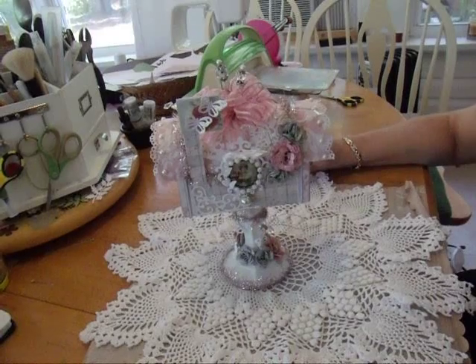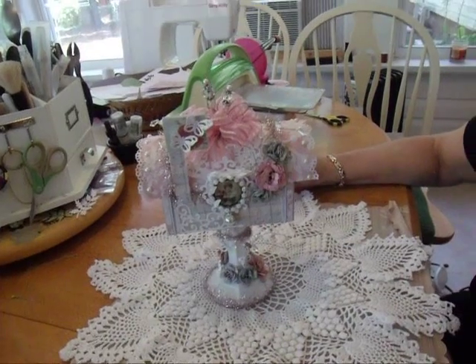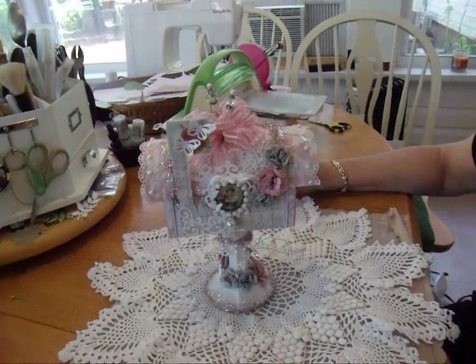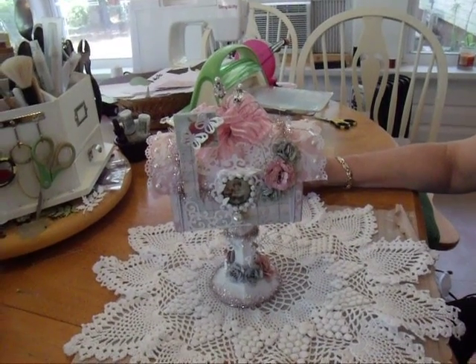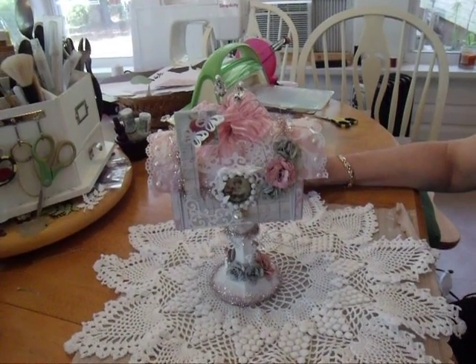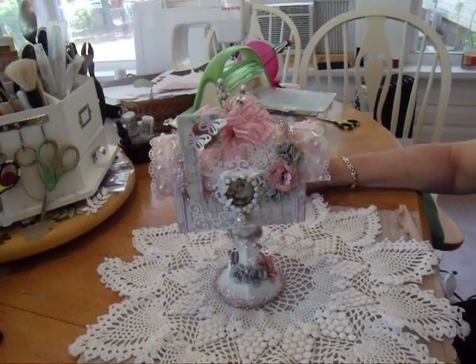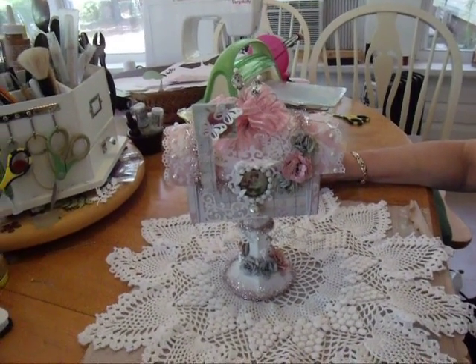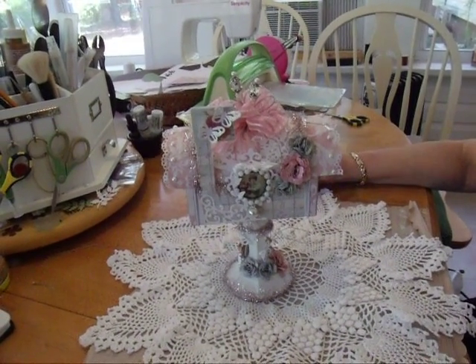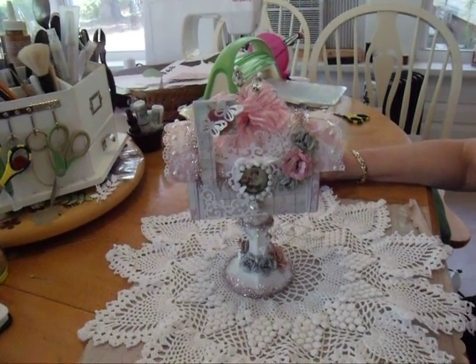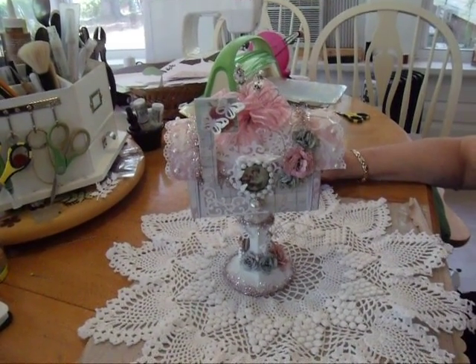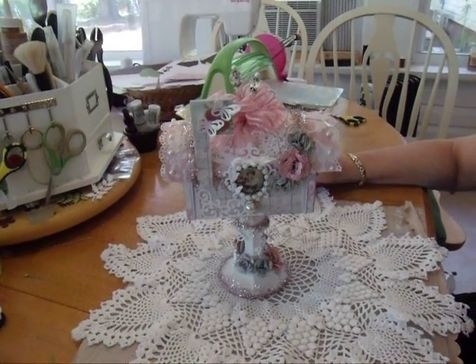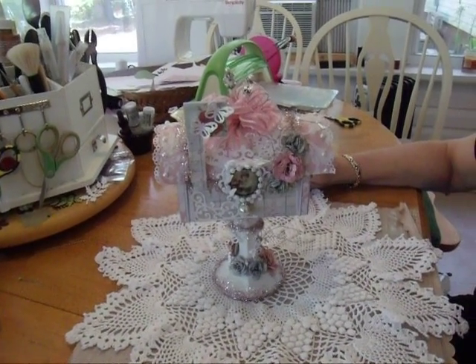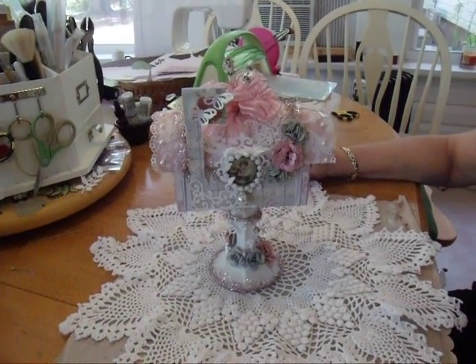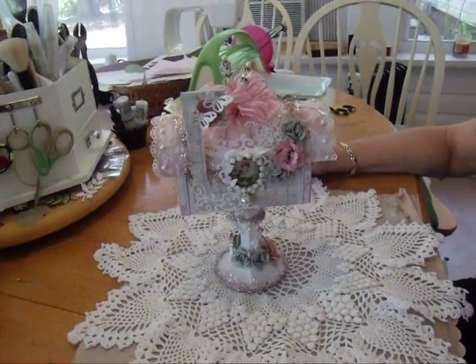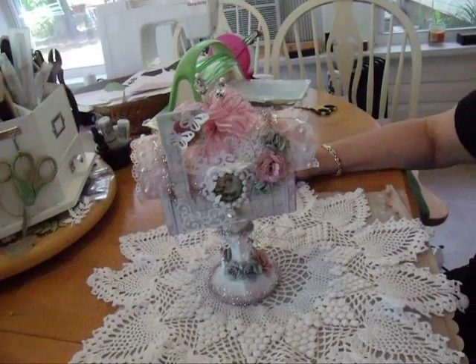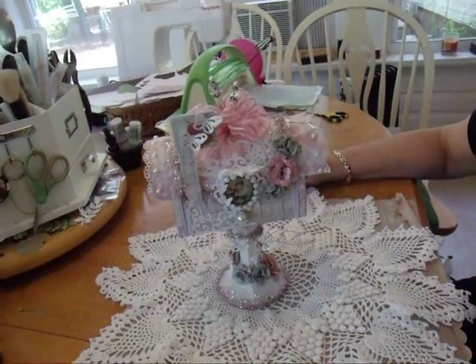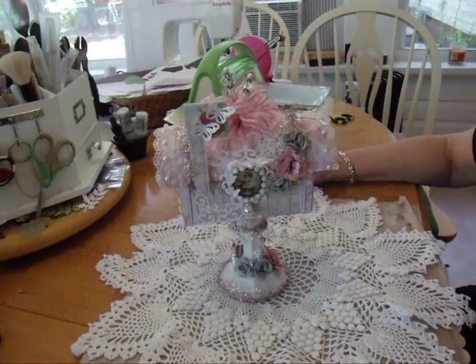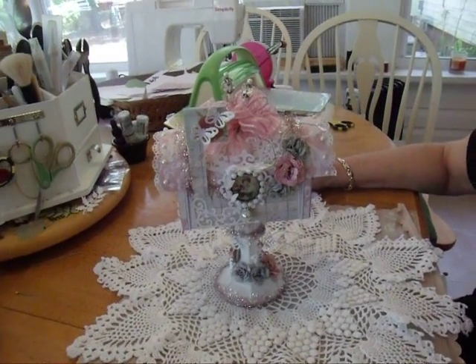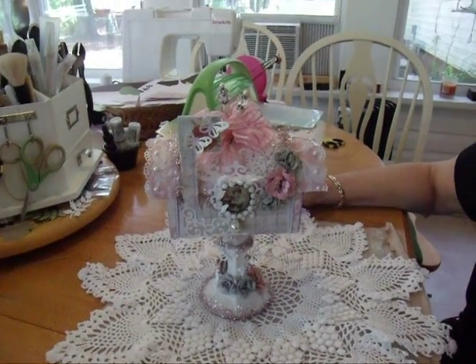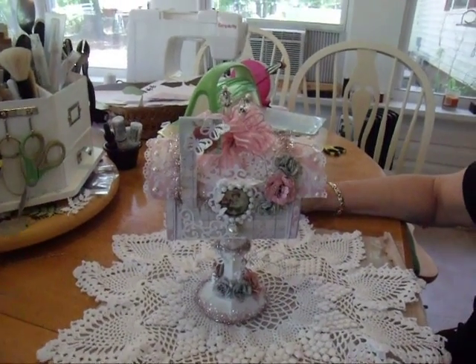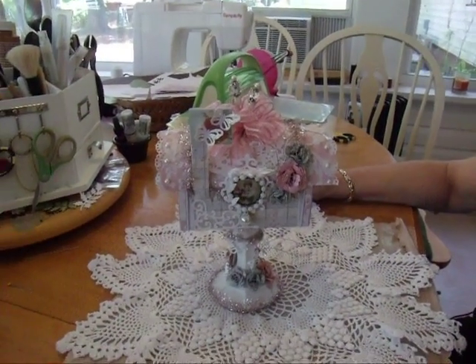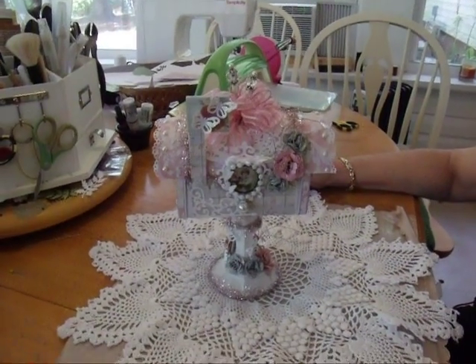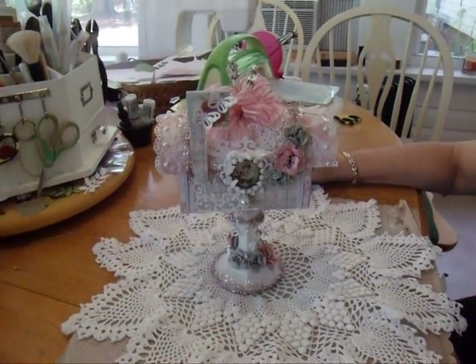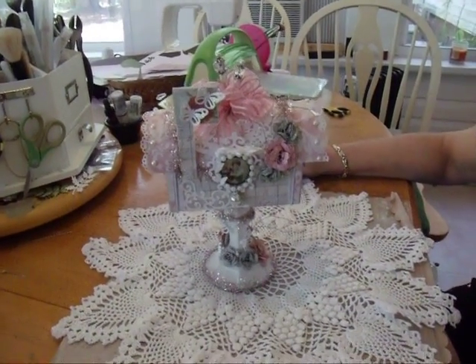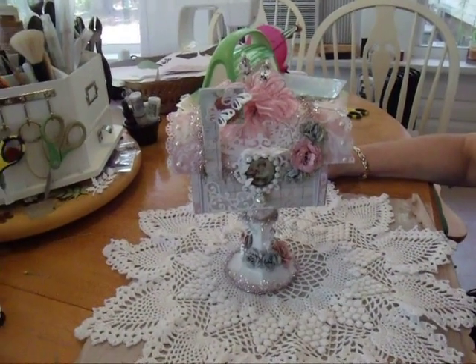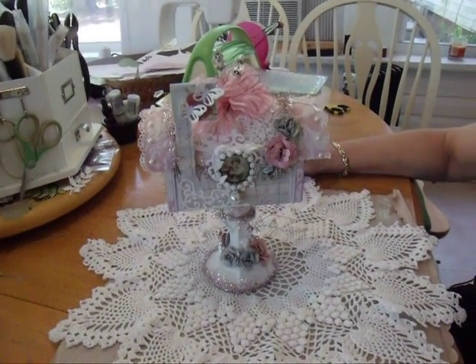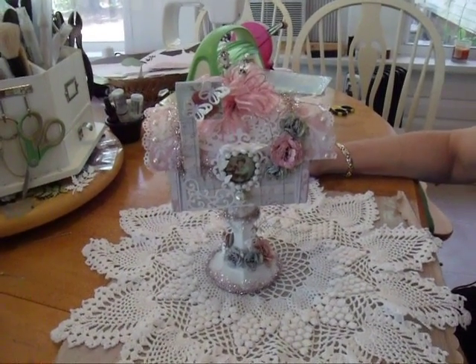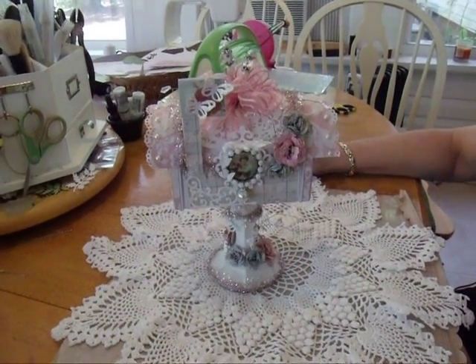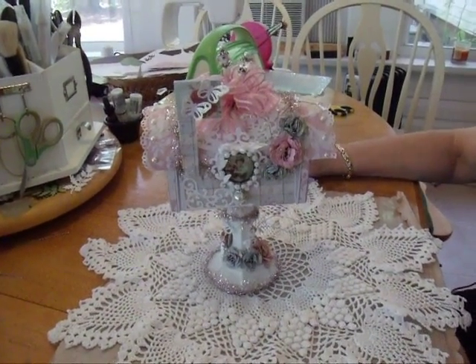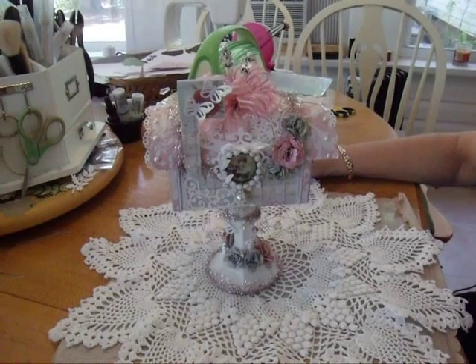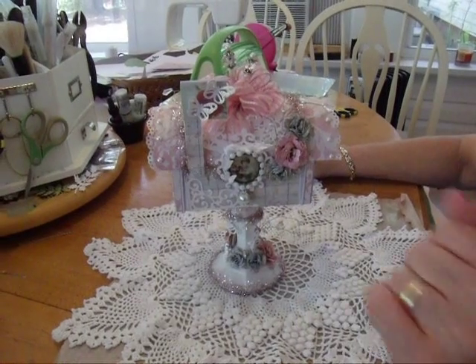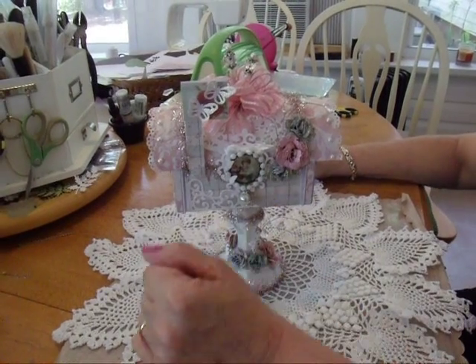Hi, this is Carol from Chocolate Crafts and Bears Are Mine. Today I want to show you my Cottage Cuts Block Hop creation.